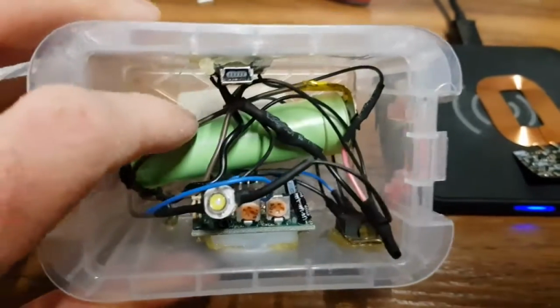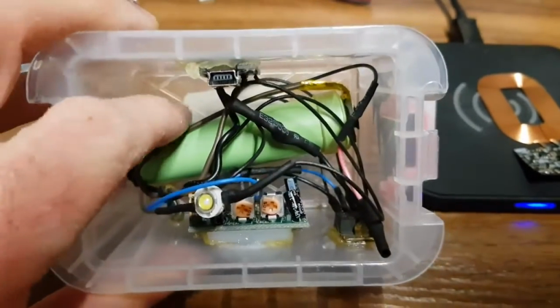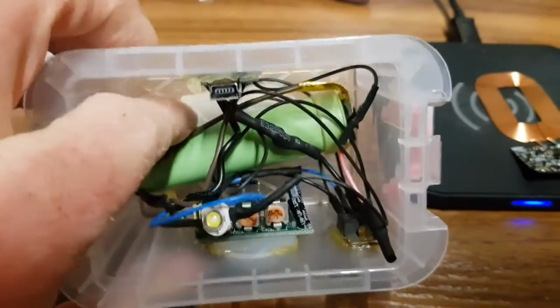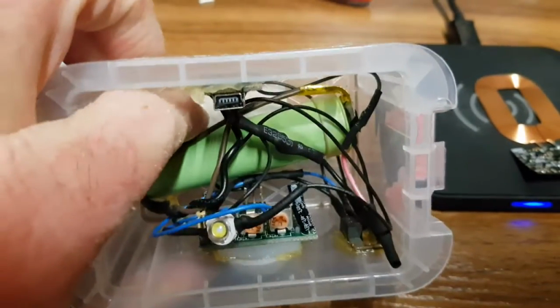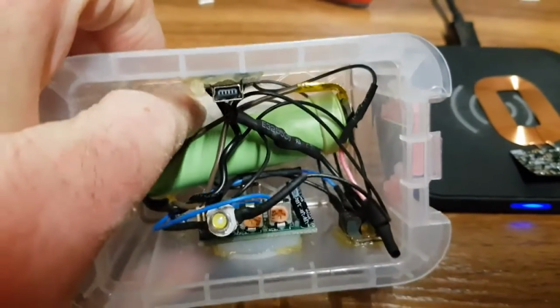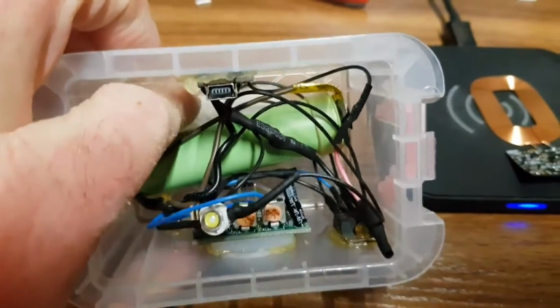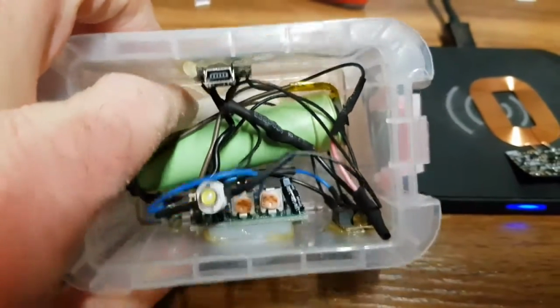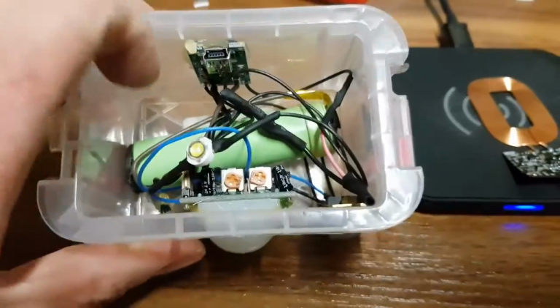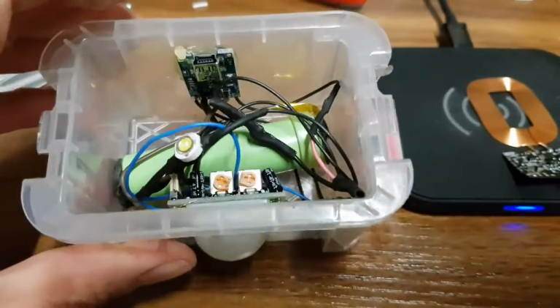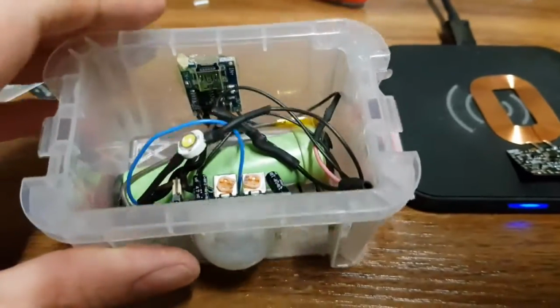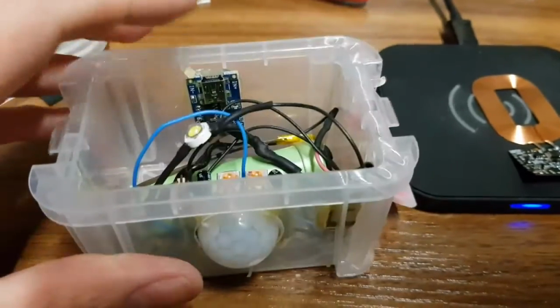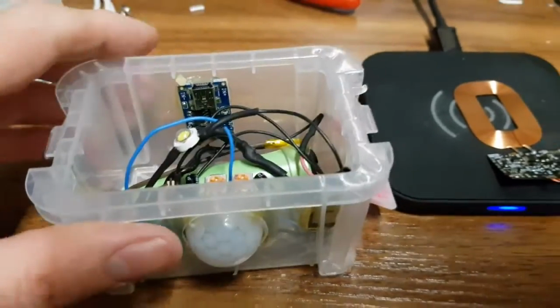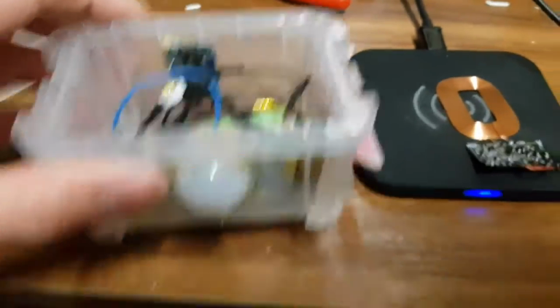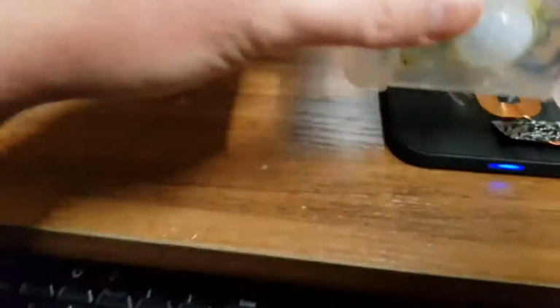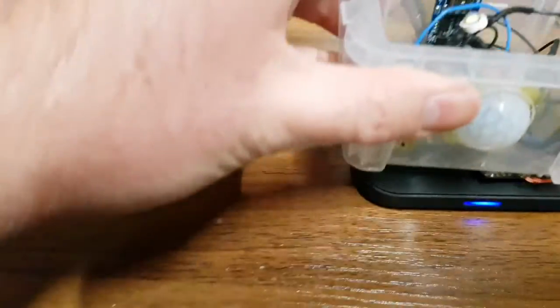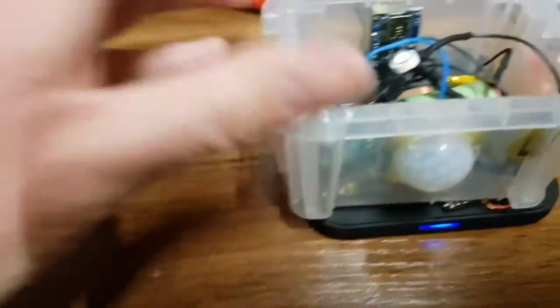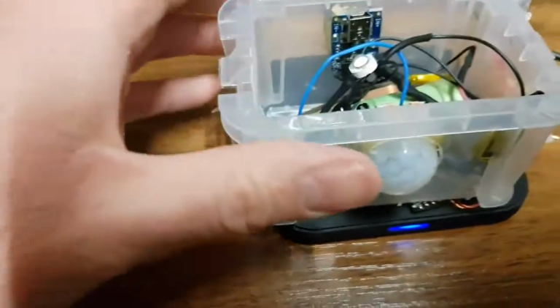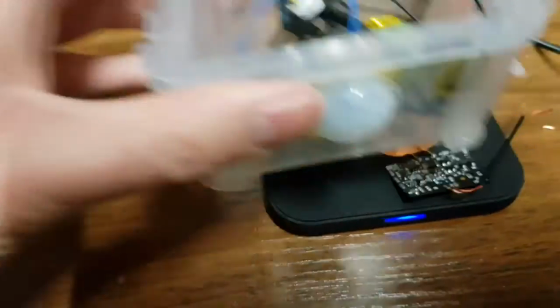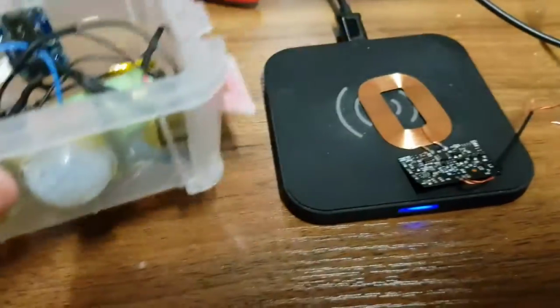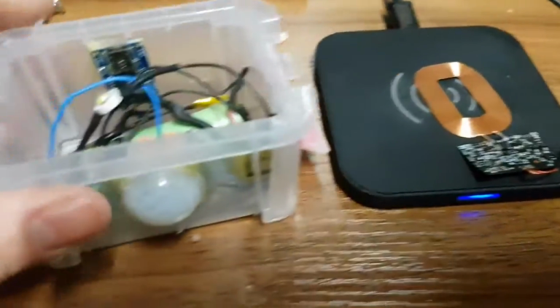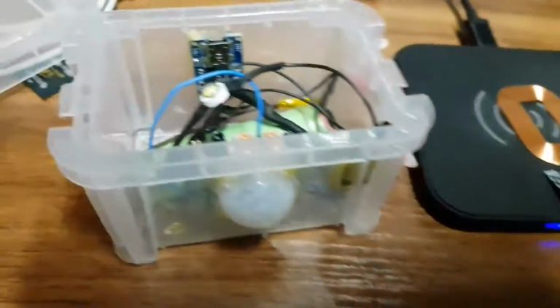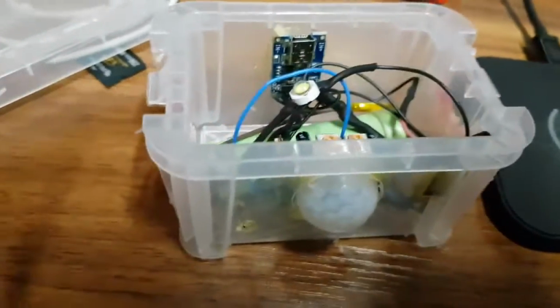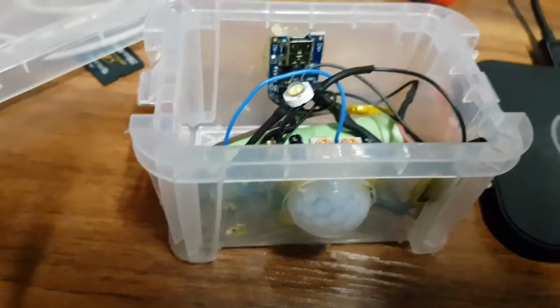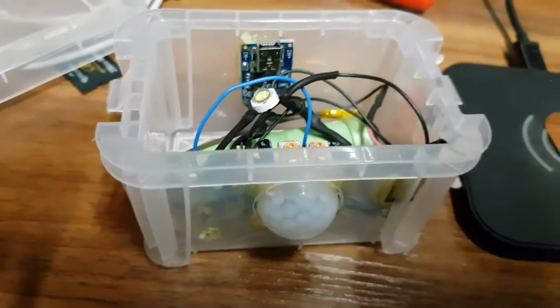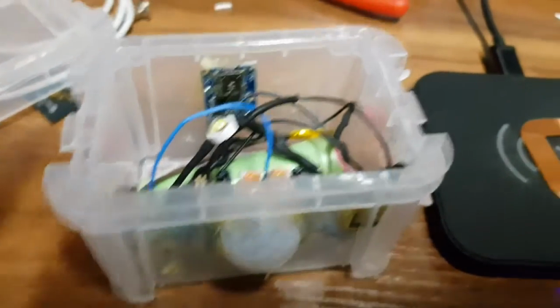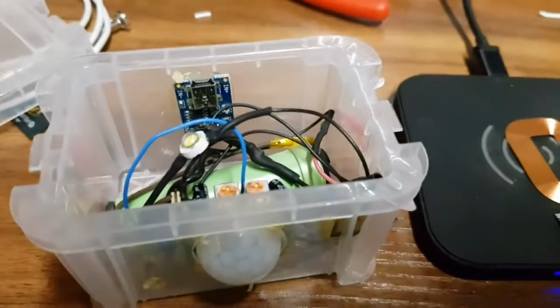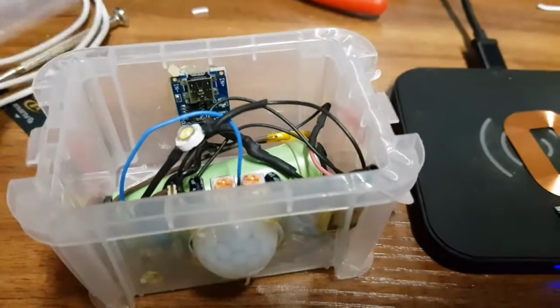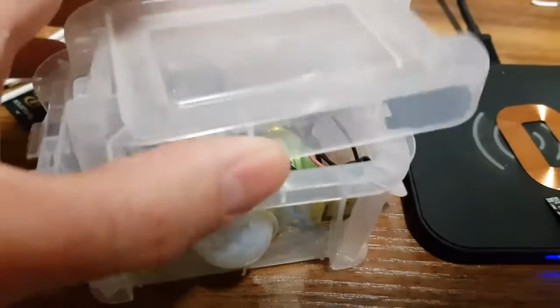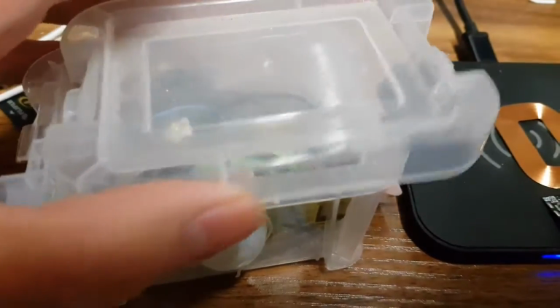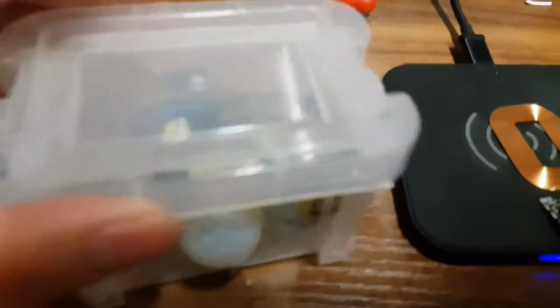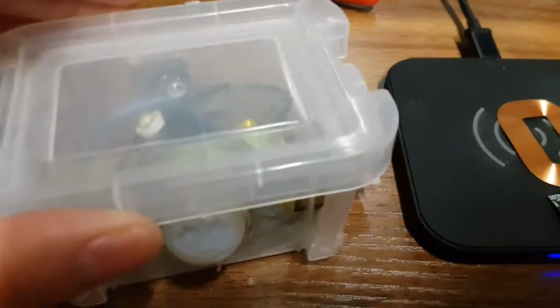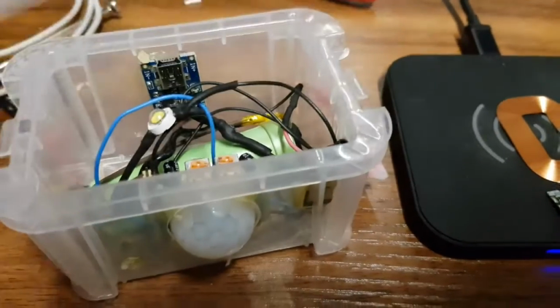But you need to keep charging it, so if I put the coil in the bottom I can actually just put that on the wireless charger and I don't have to plug it in or take the lid off. That's the plan.